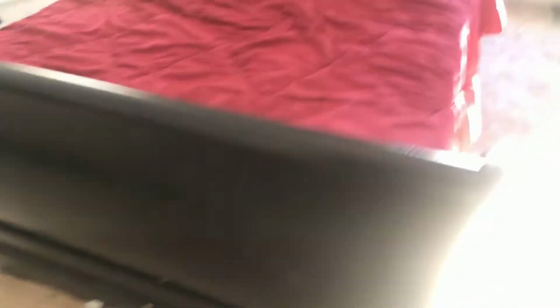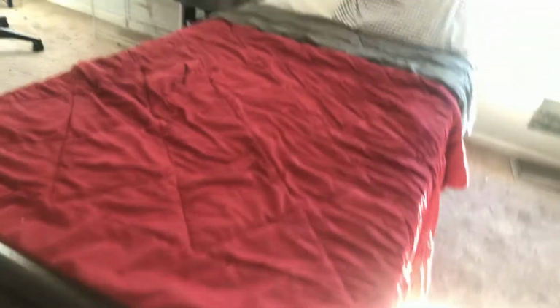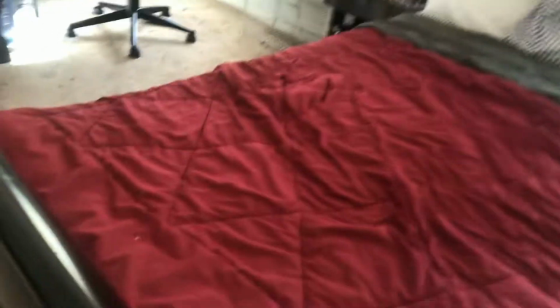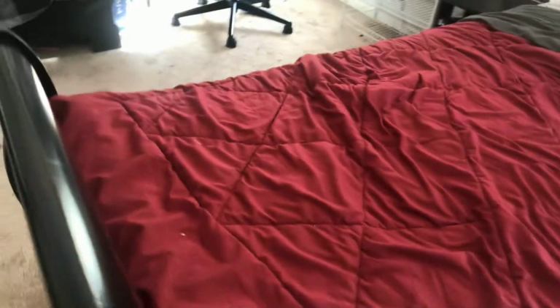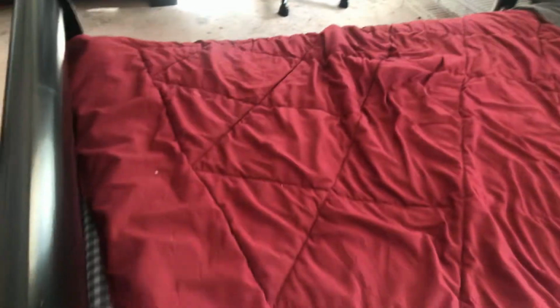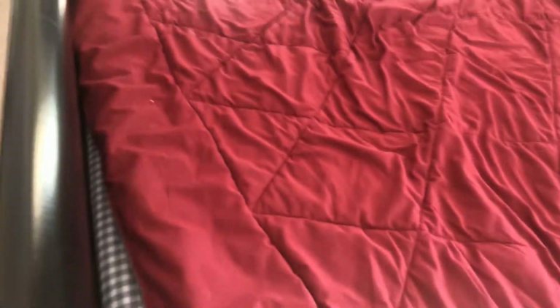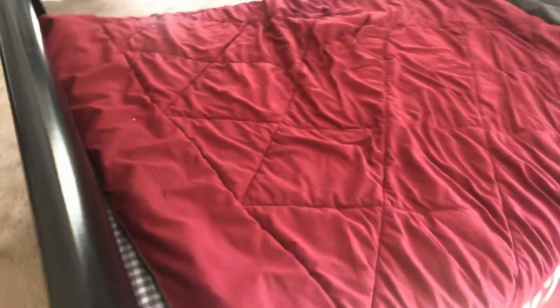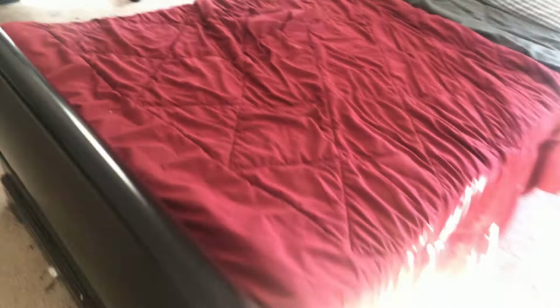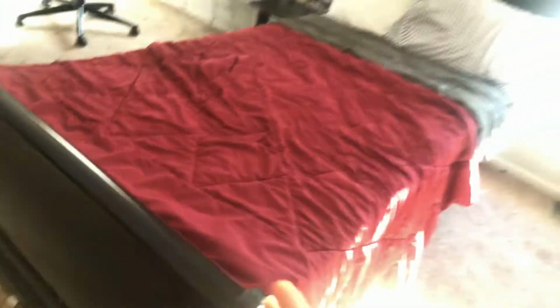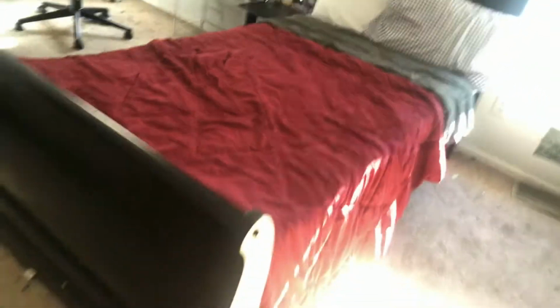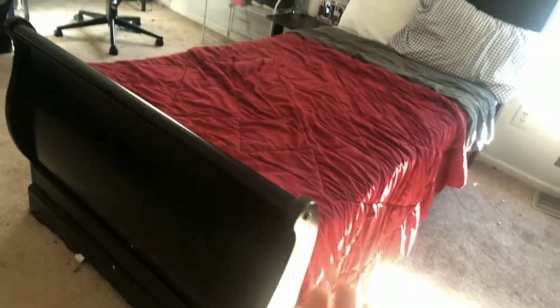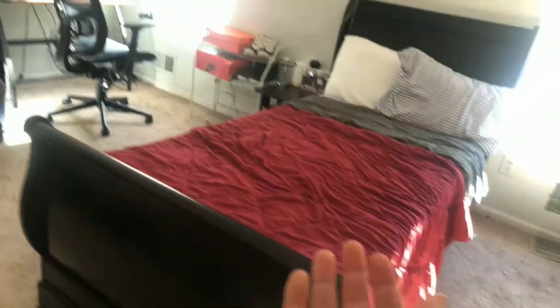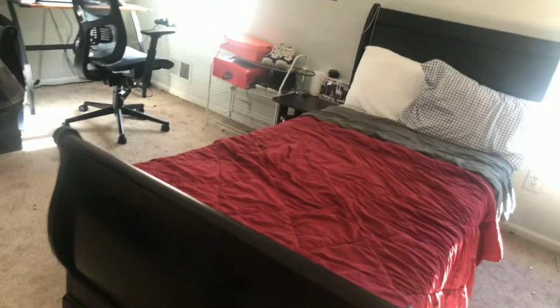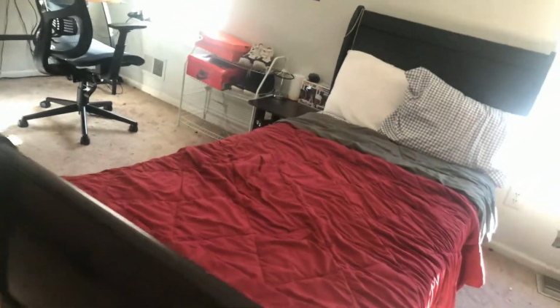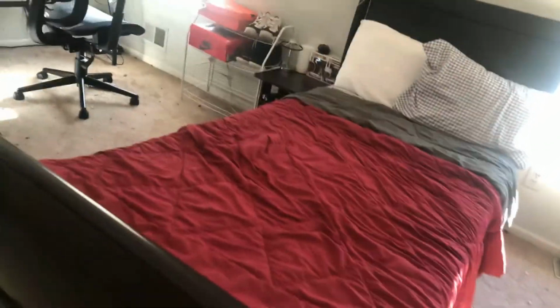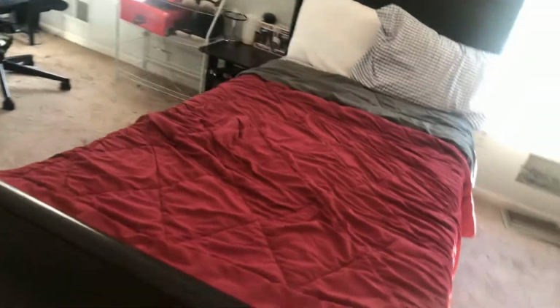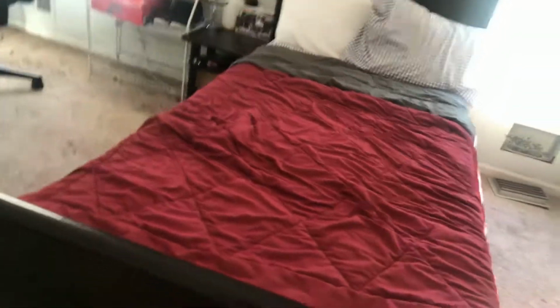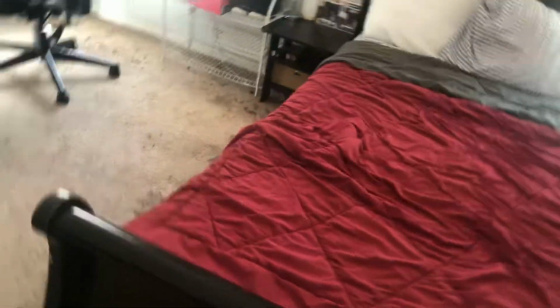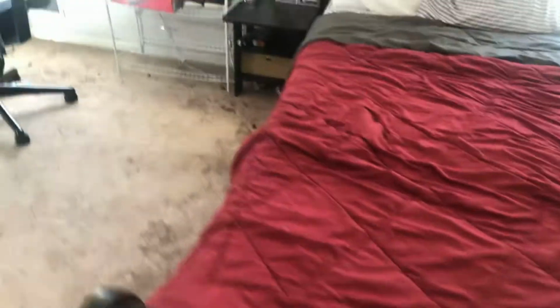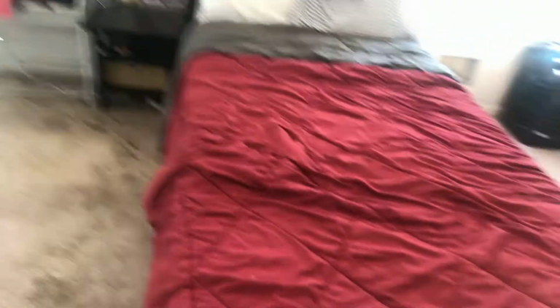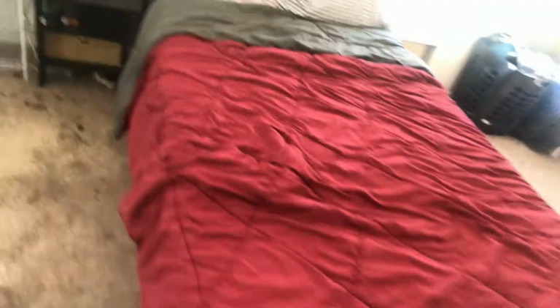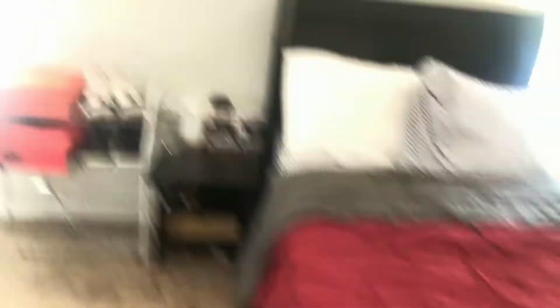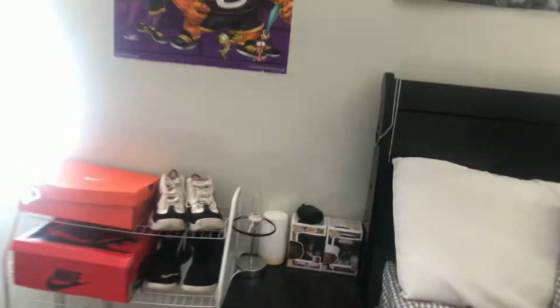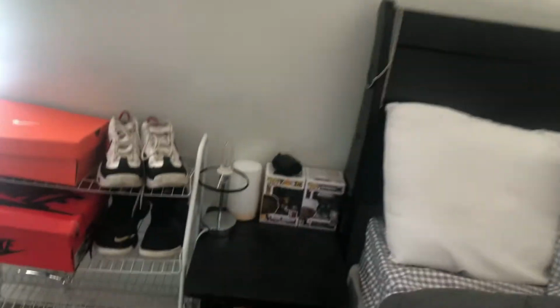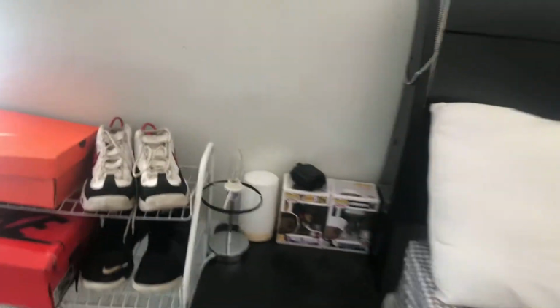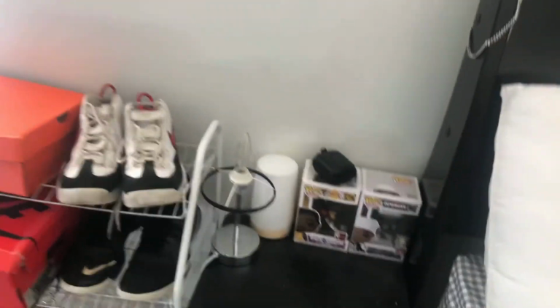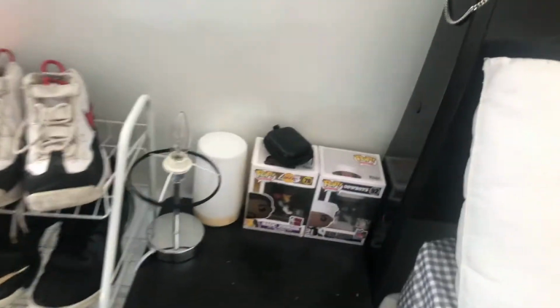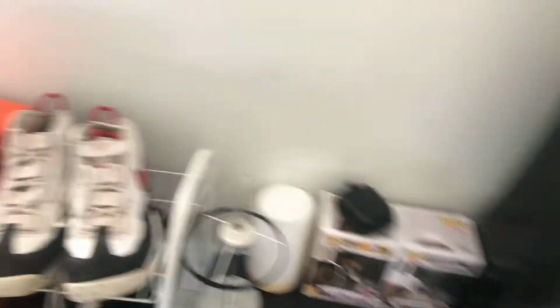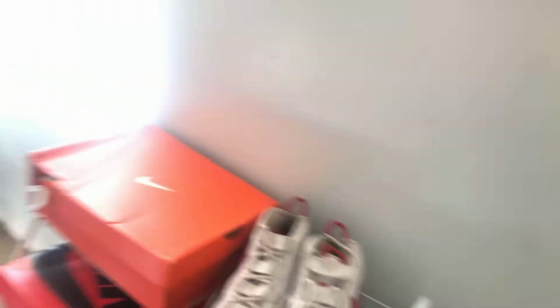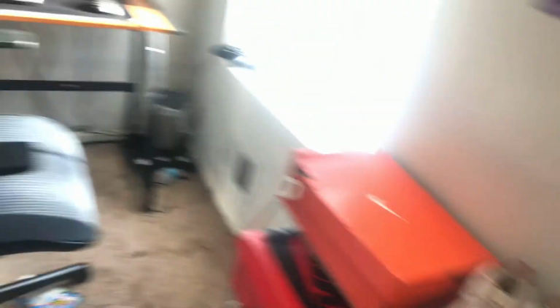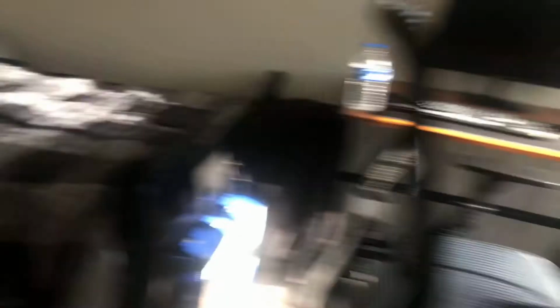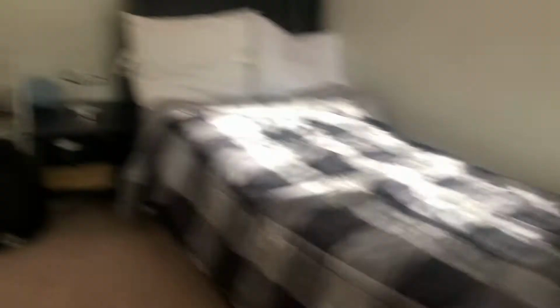So basically I share with my brother. This is my brother's bed right now — it's a twin's bed, it's whatever. But forget my brother, we're gonna do something else.